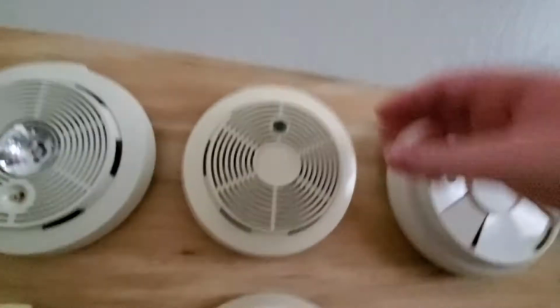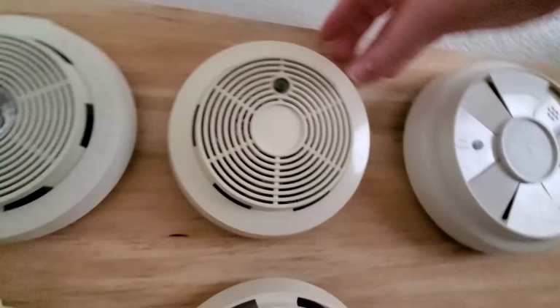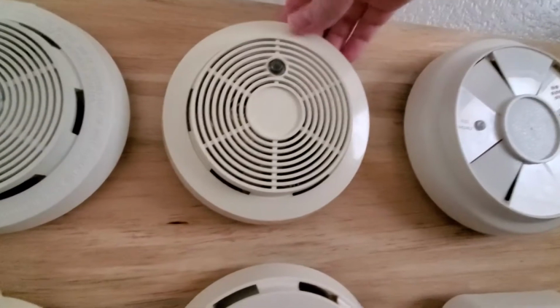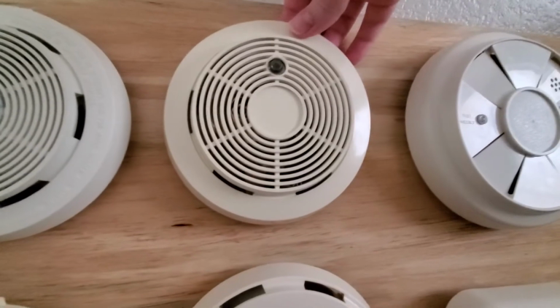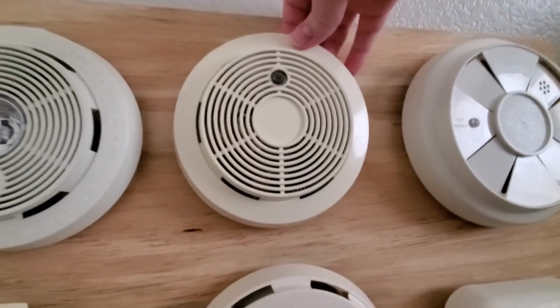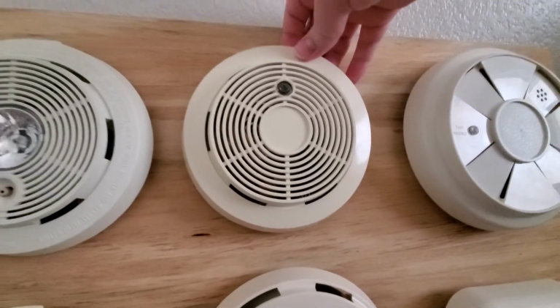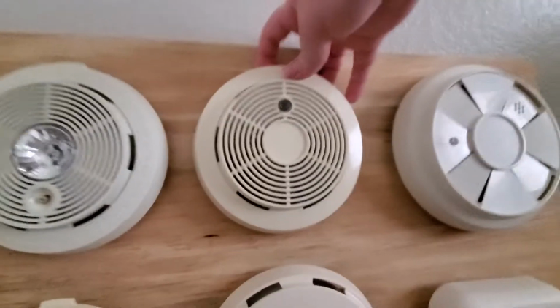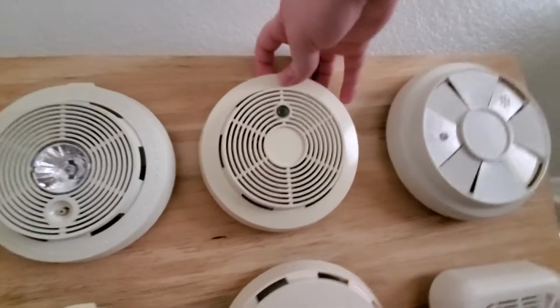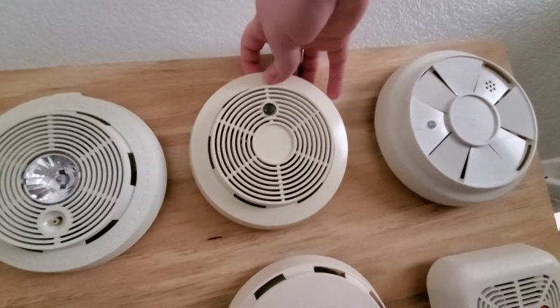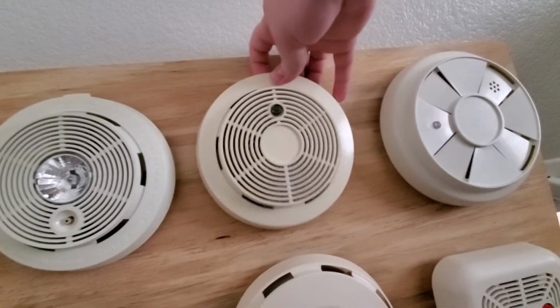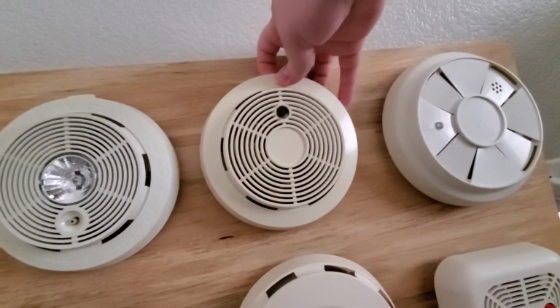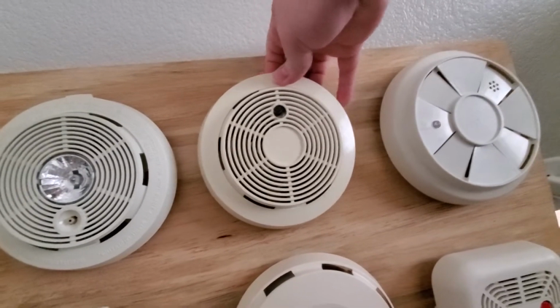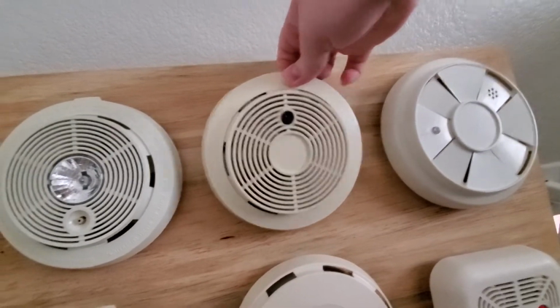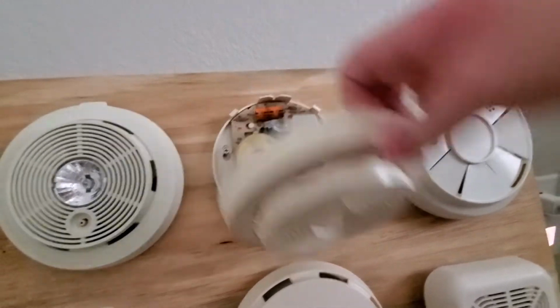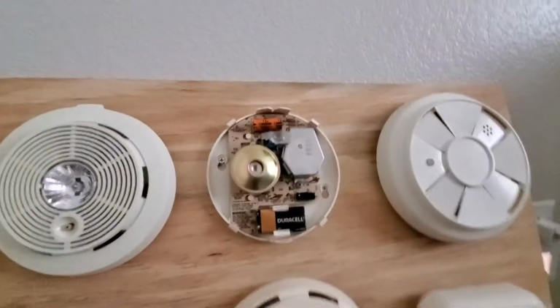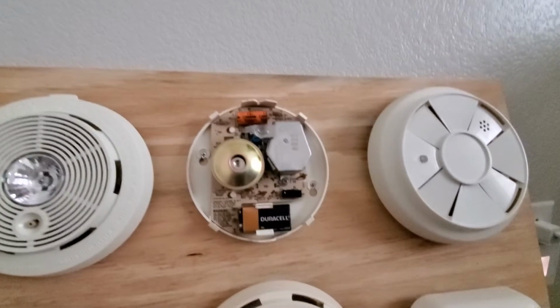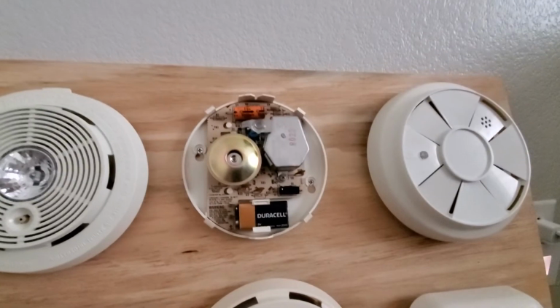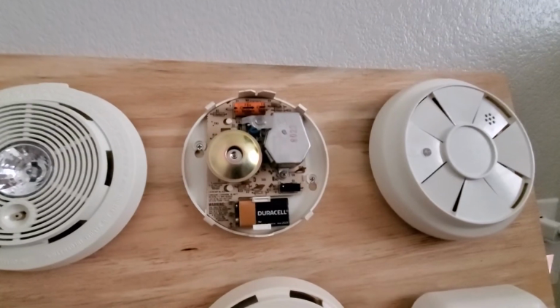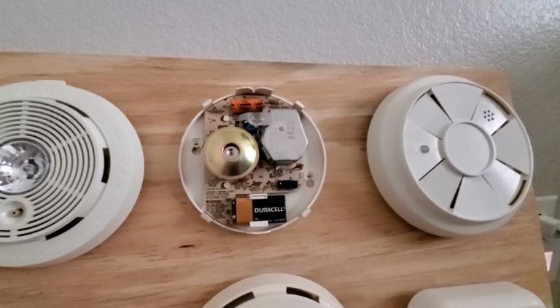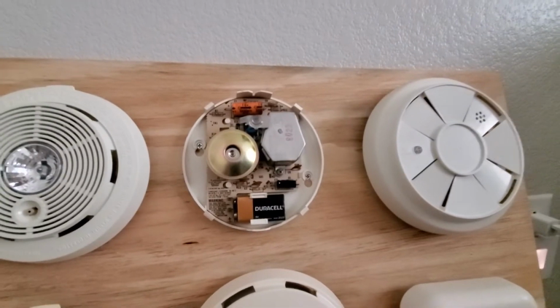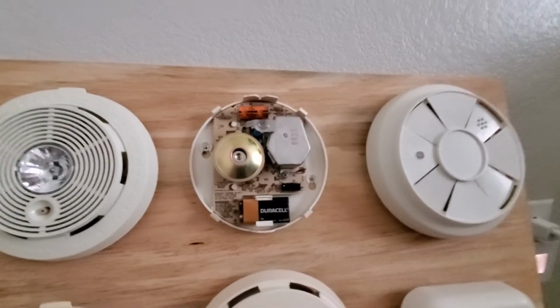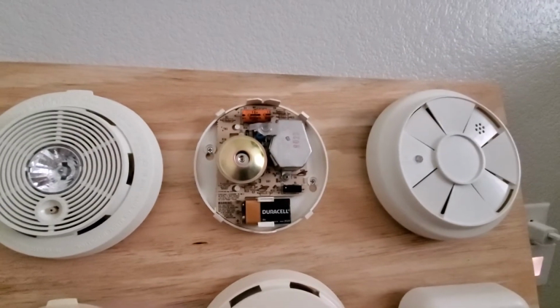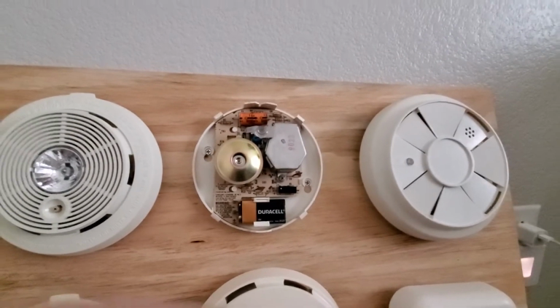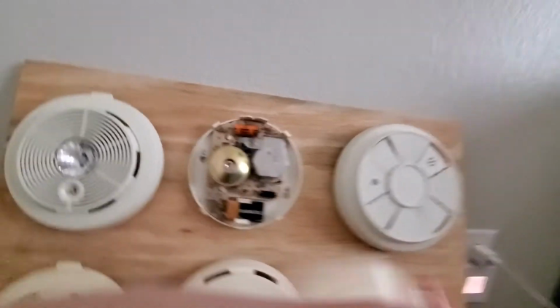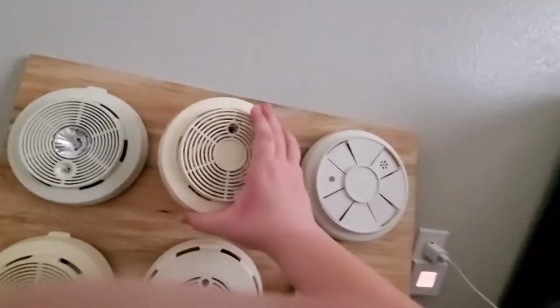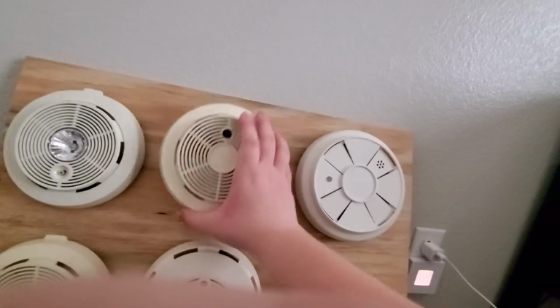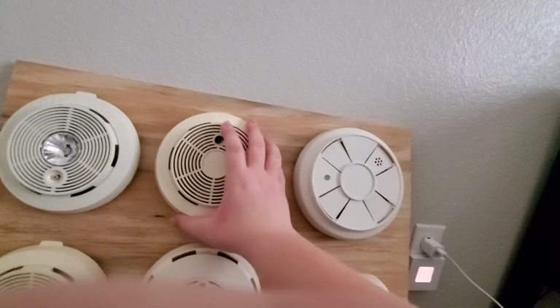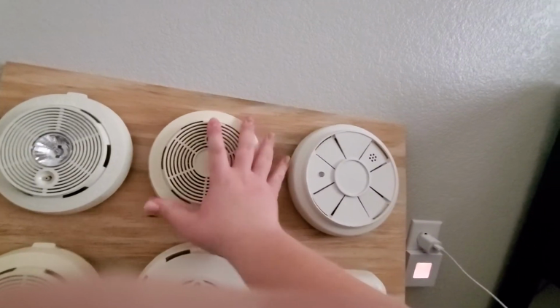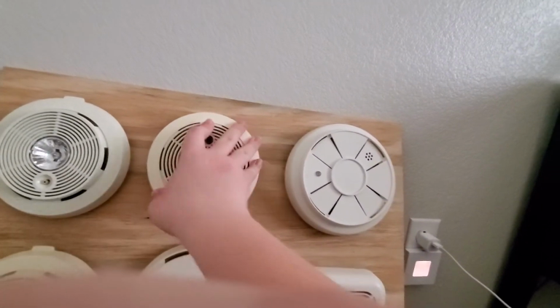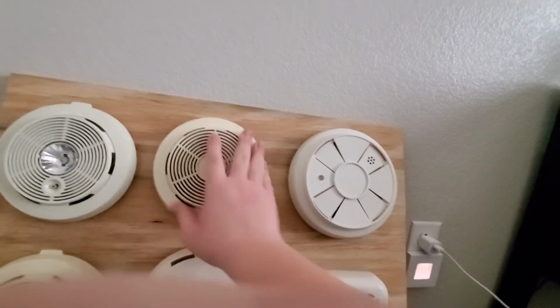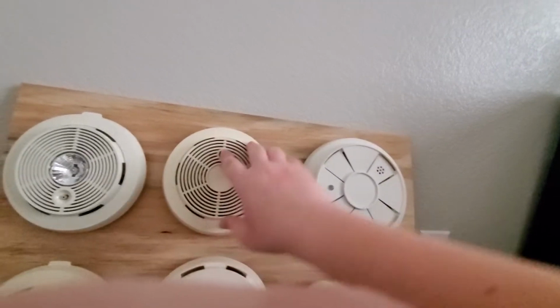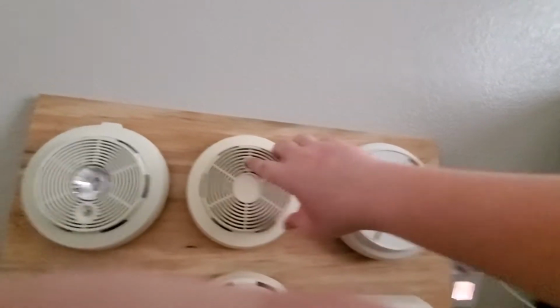This next one here is my First Alert — or Smoke Alert — SA-76RS. Of course, this is the one that I got from Ben. Let's give it a test.